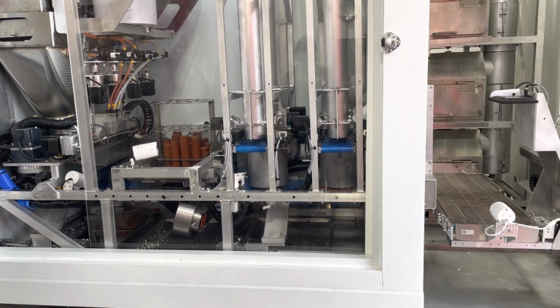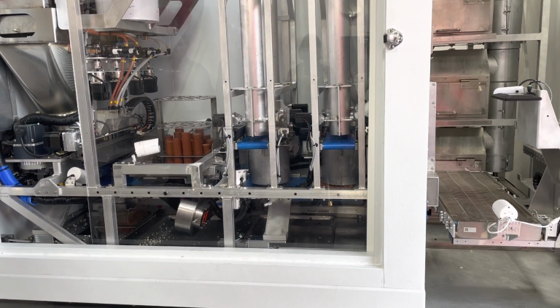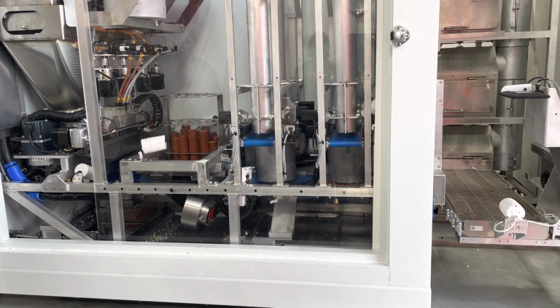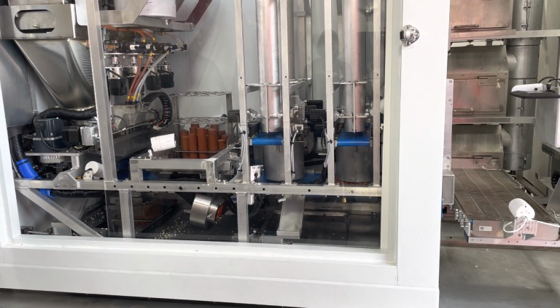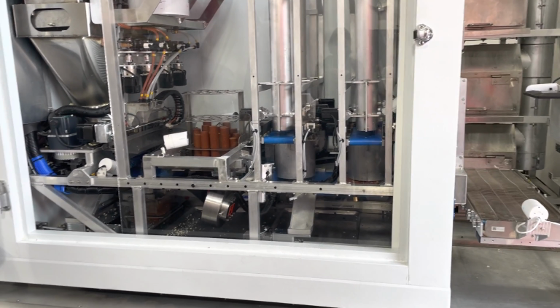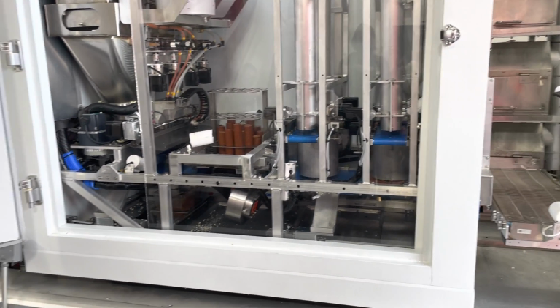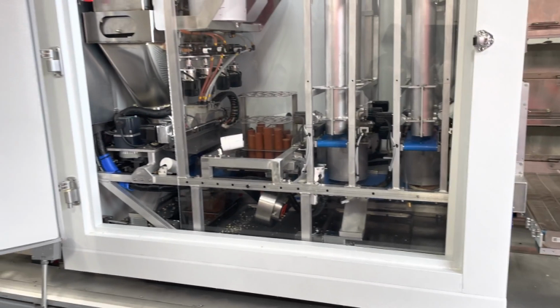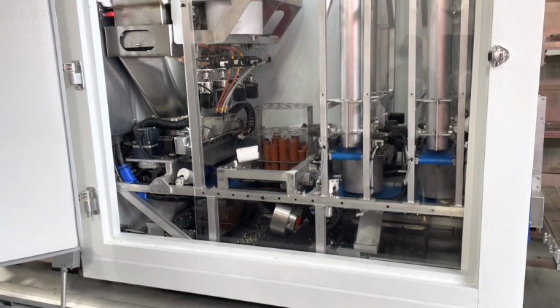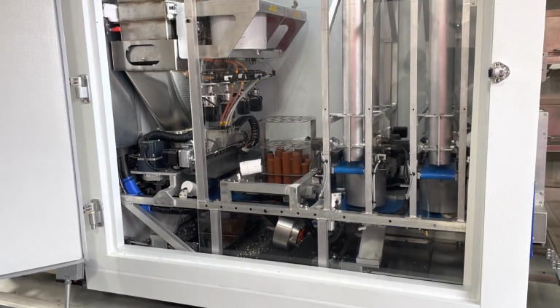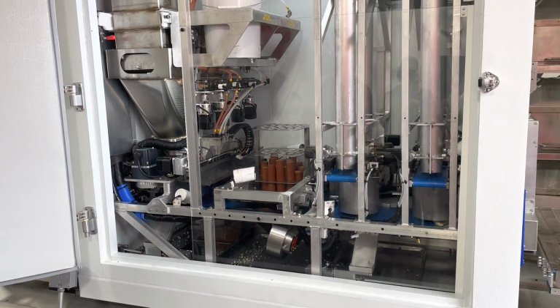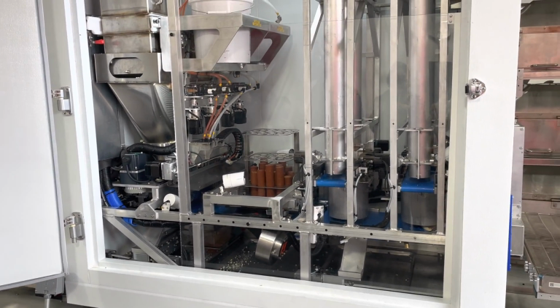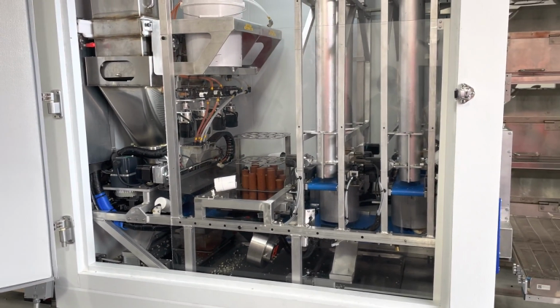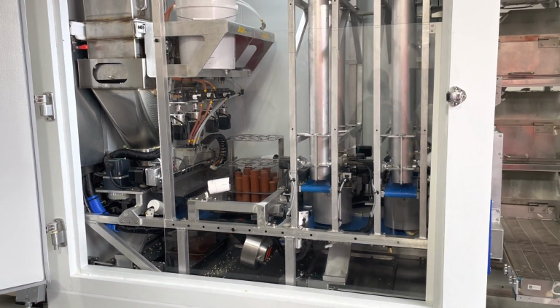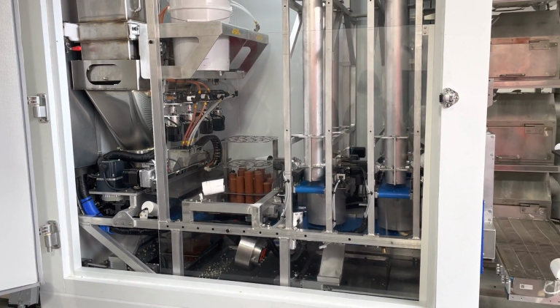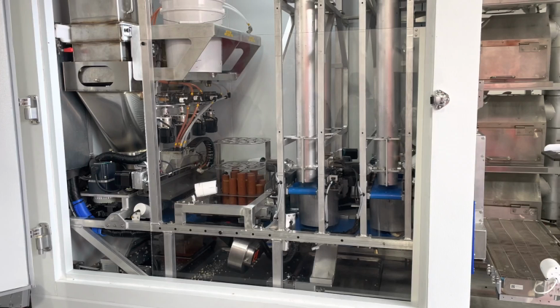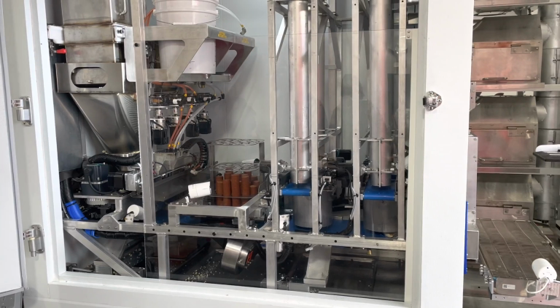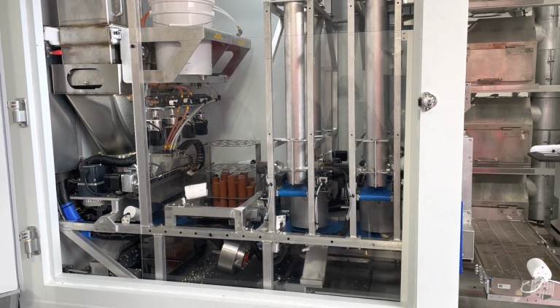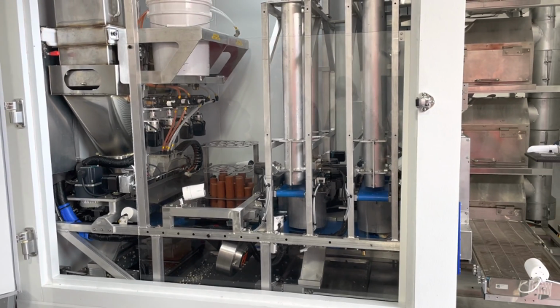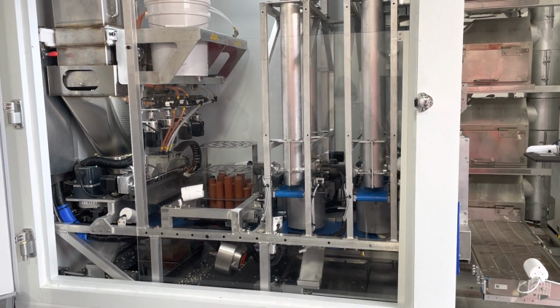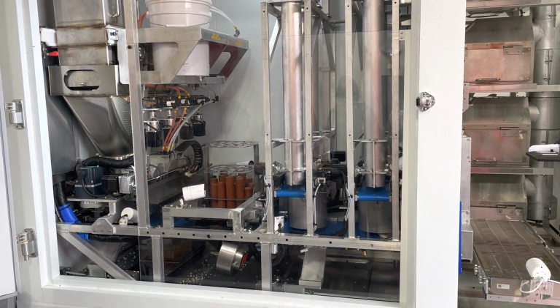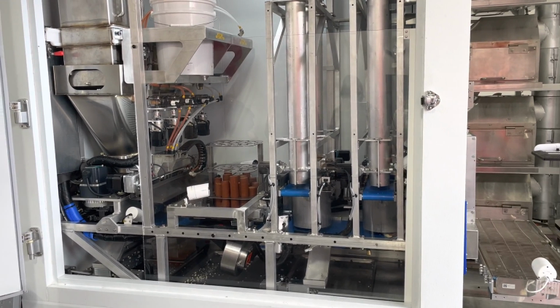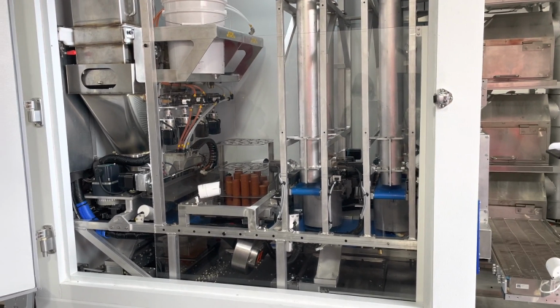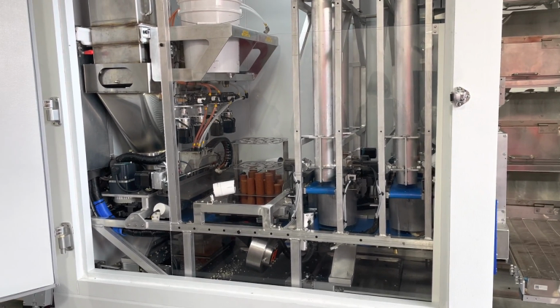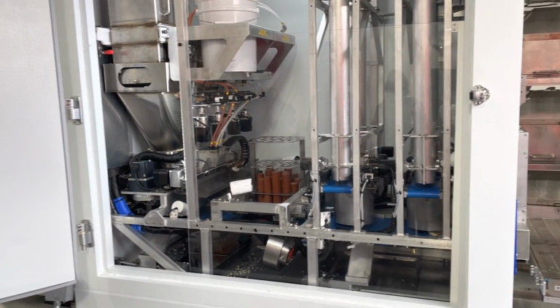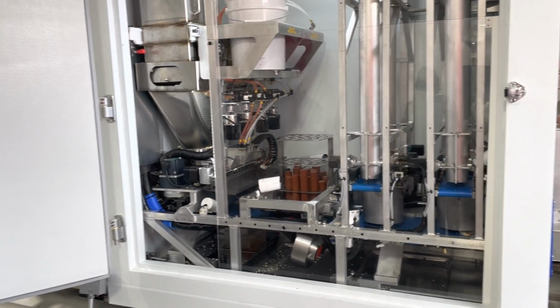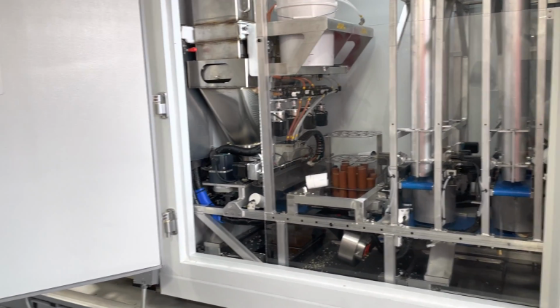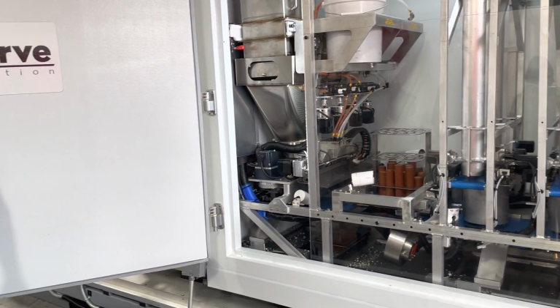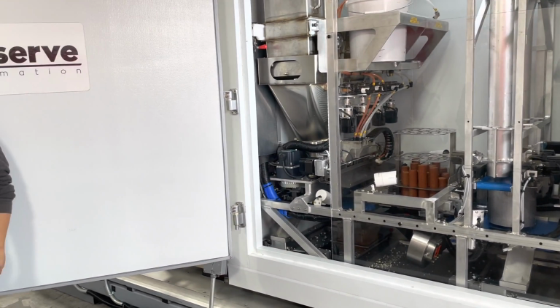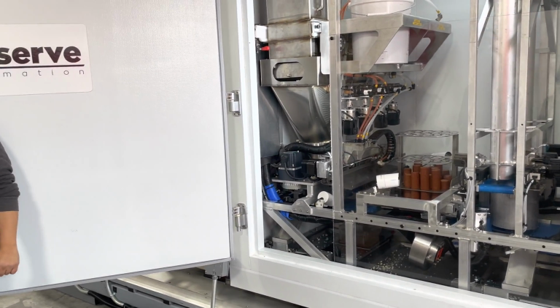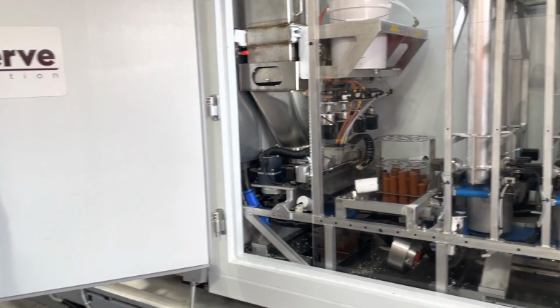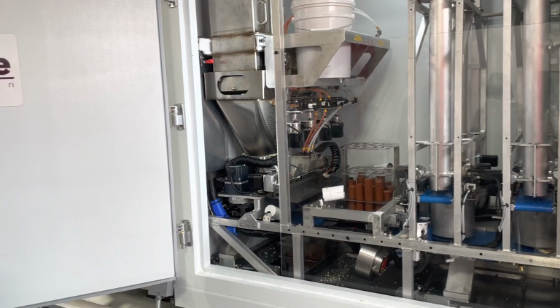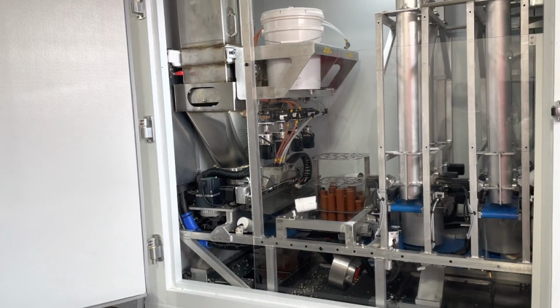We have capability for eight additional toppings beyond pepperoni and cheese. They're held in refrigerated tubes.